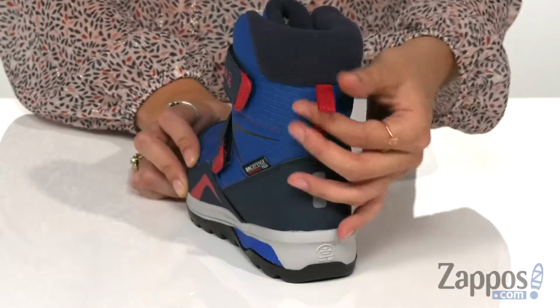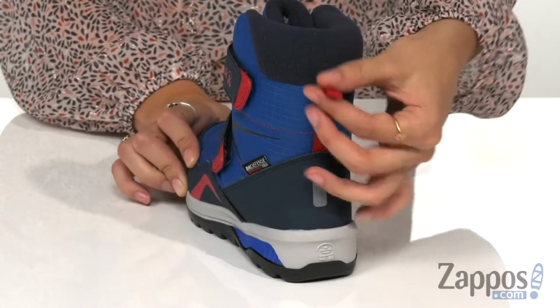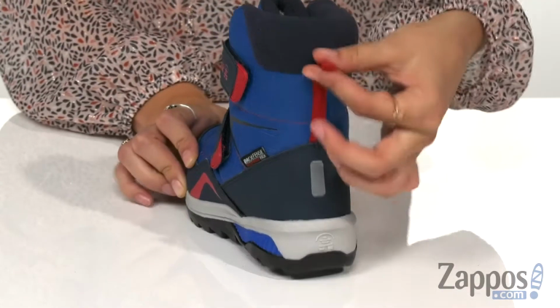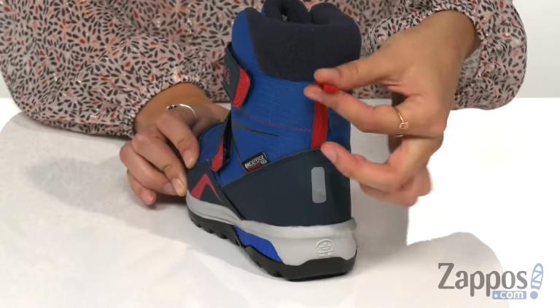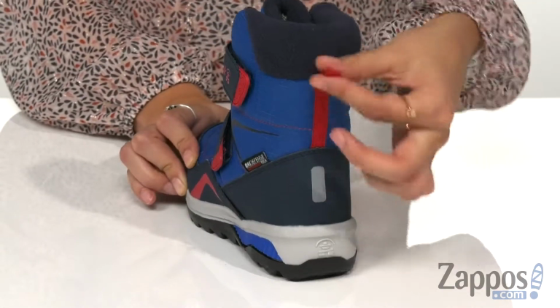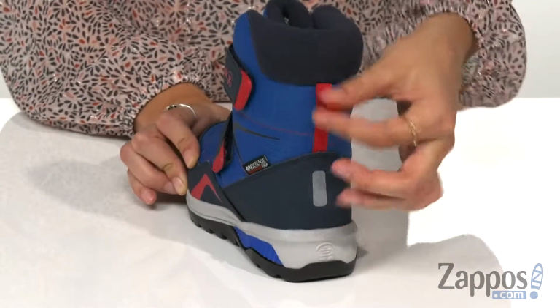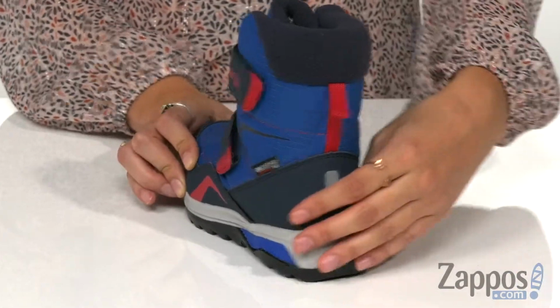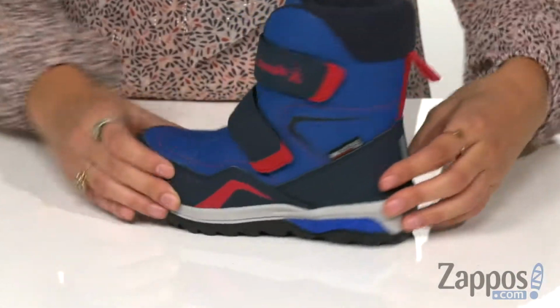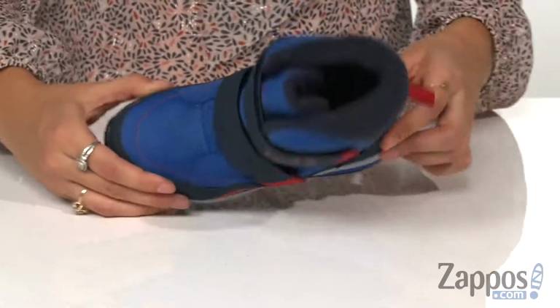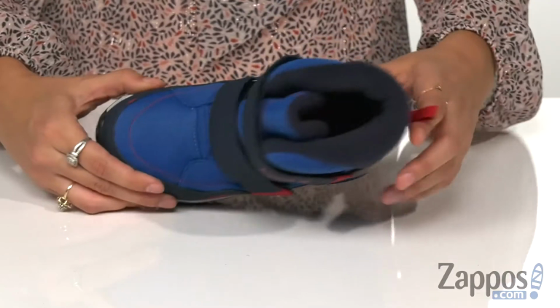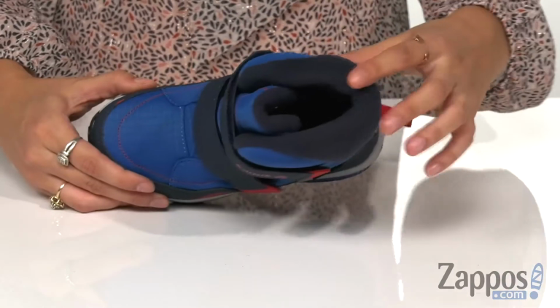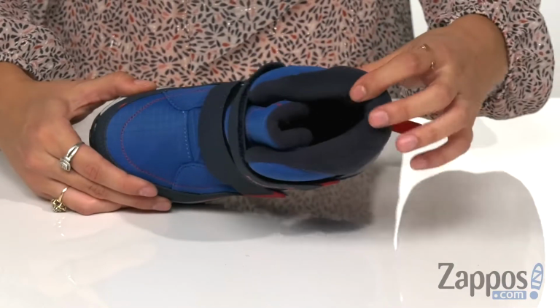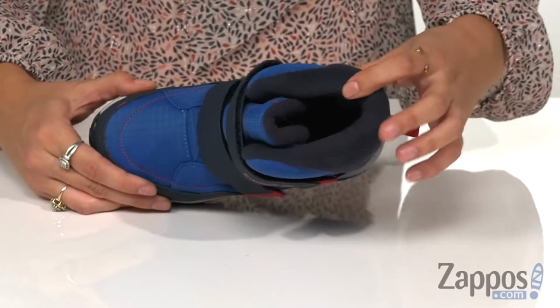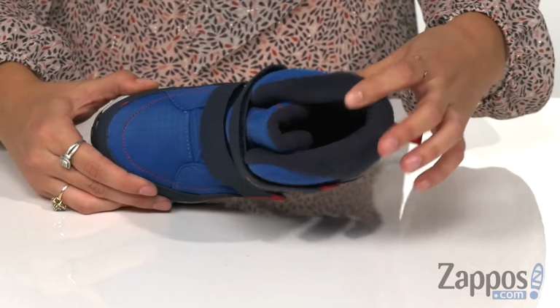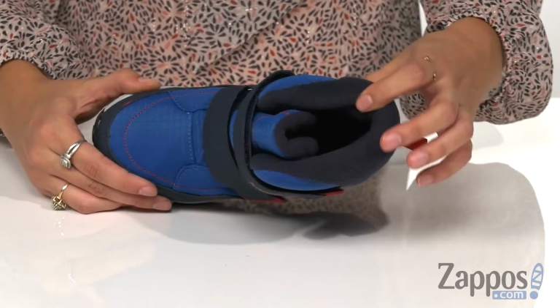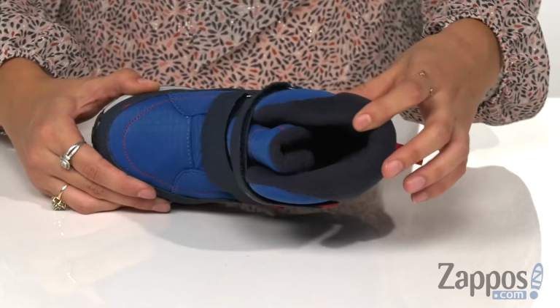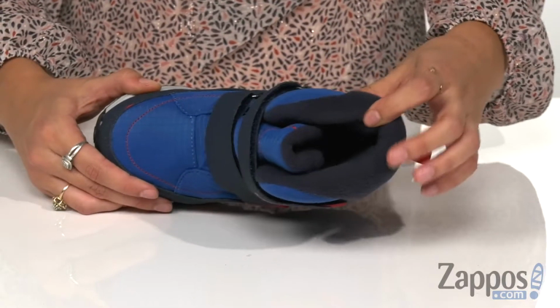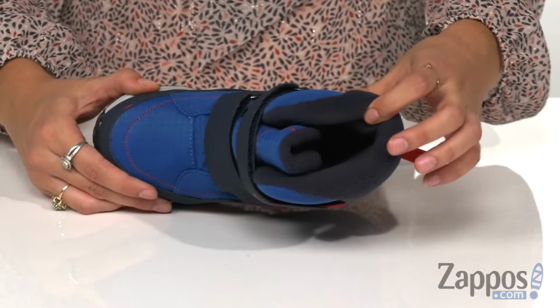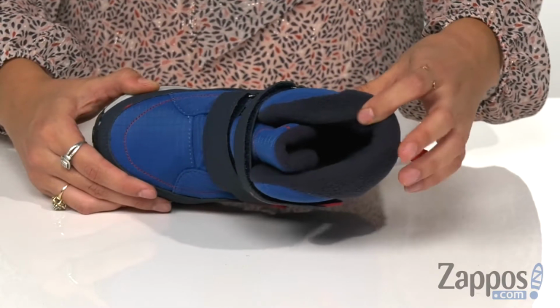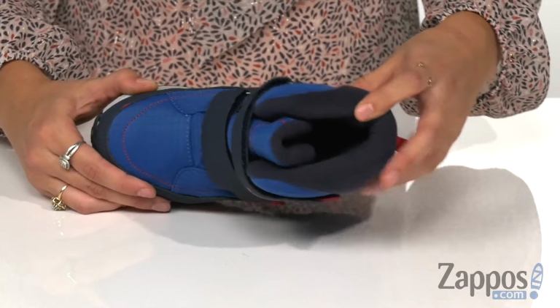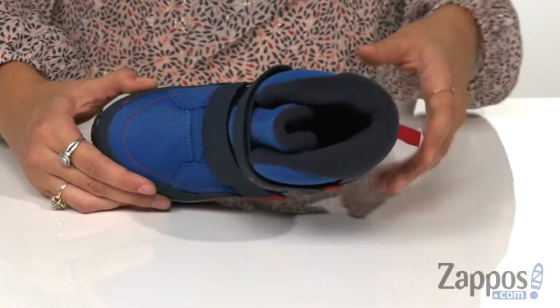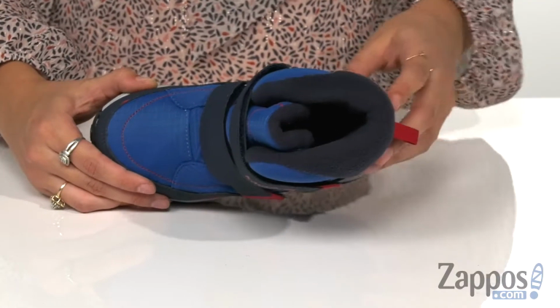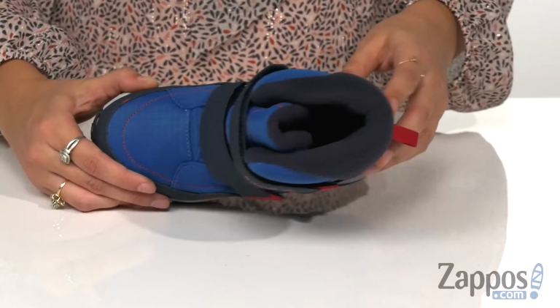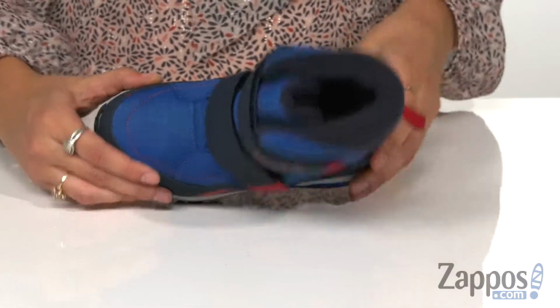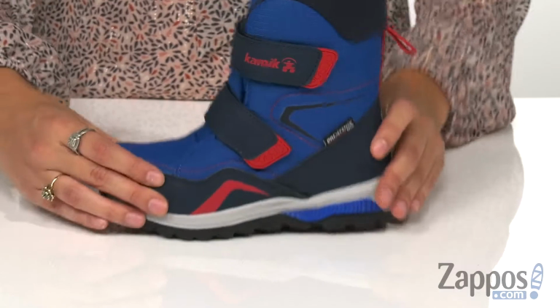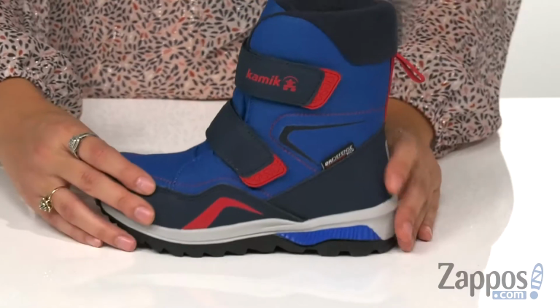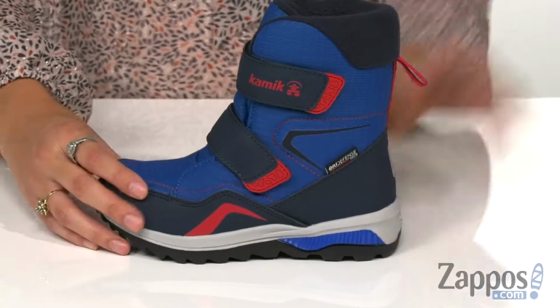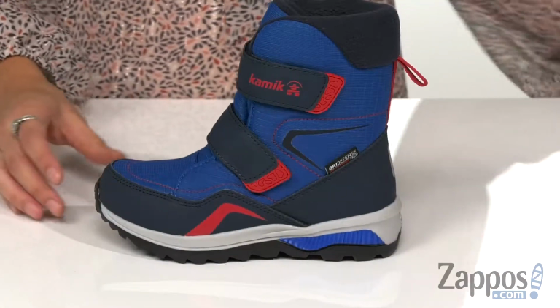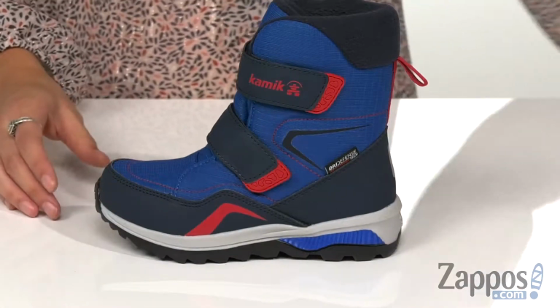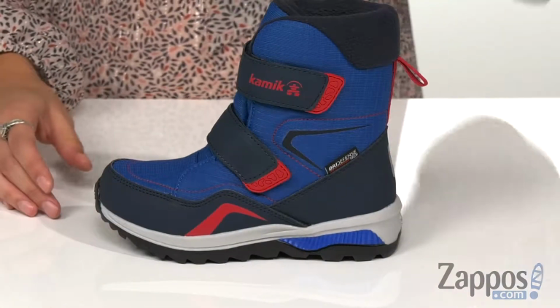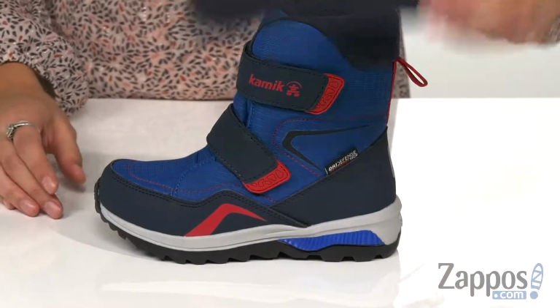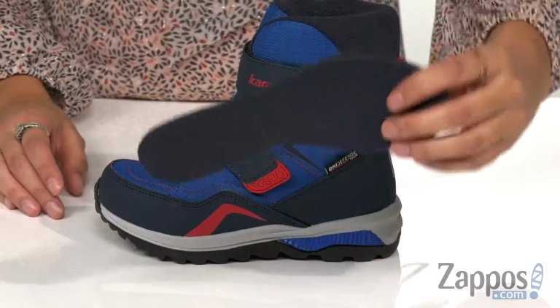They also have a back pull tab for an easy on and off. They have Thinsulate insulation with a moisture-wicking lining, and are designed with a cushioned collar and a removable EVA footbed for added comfort.